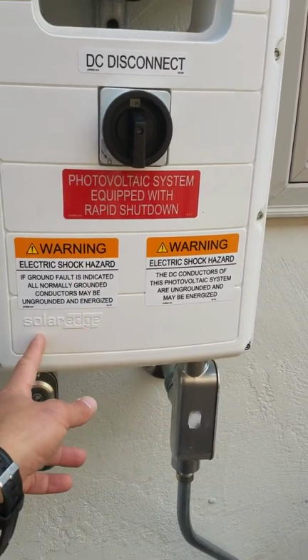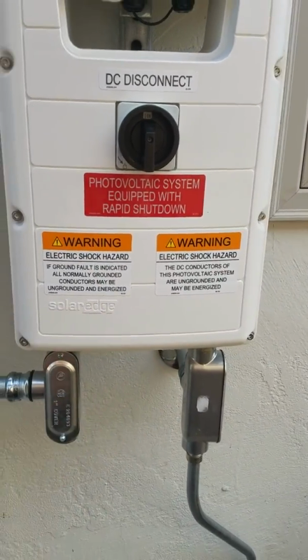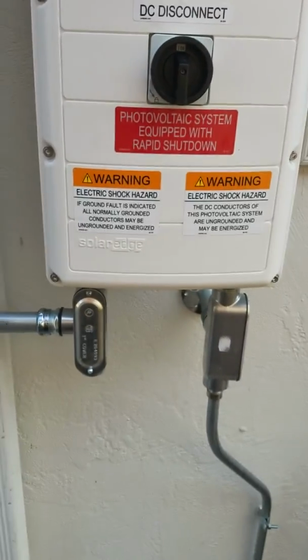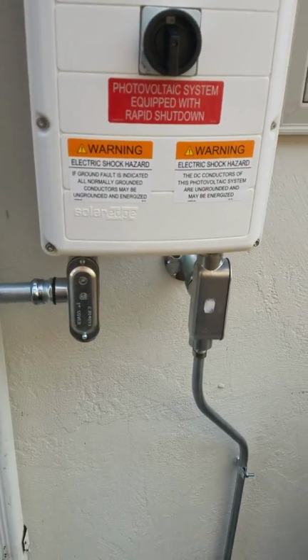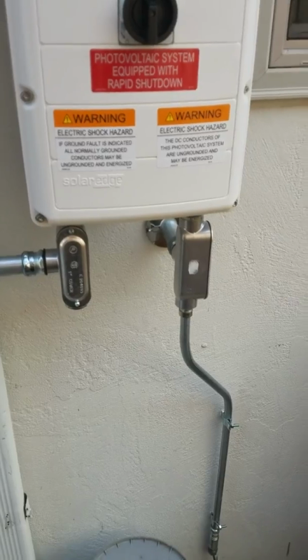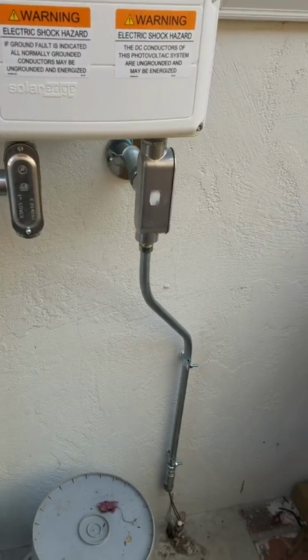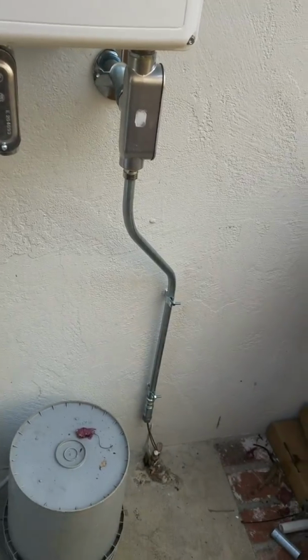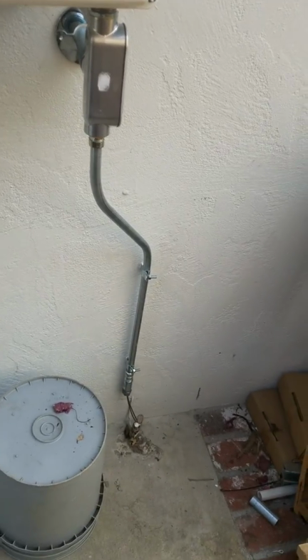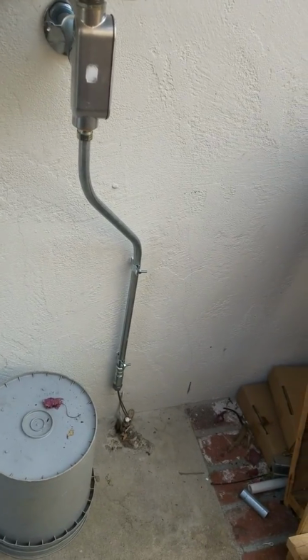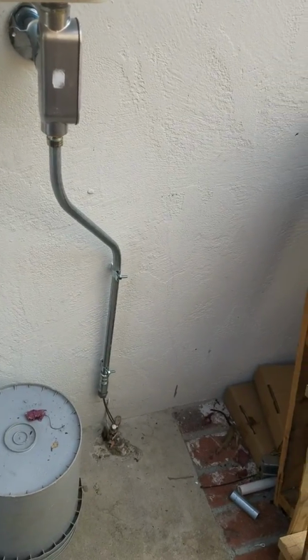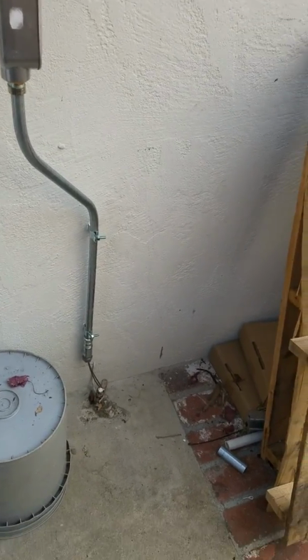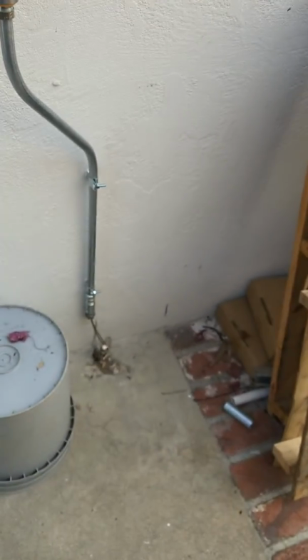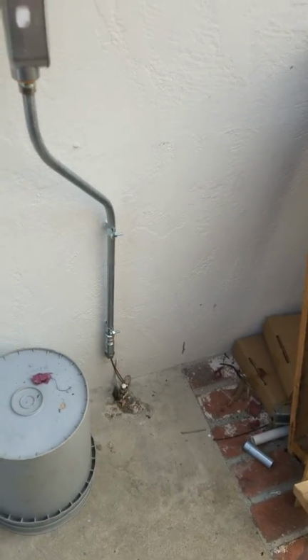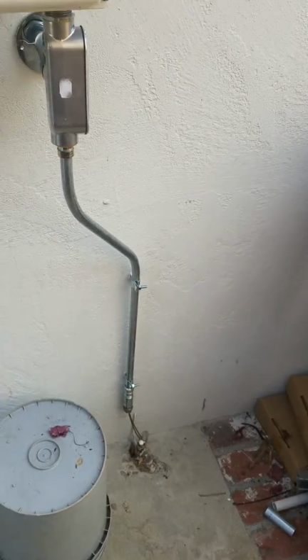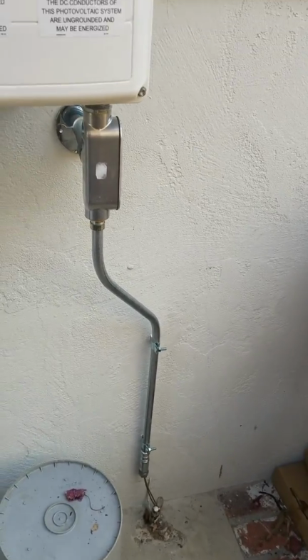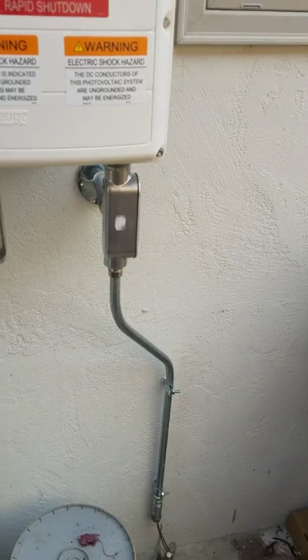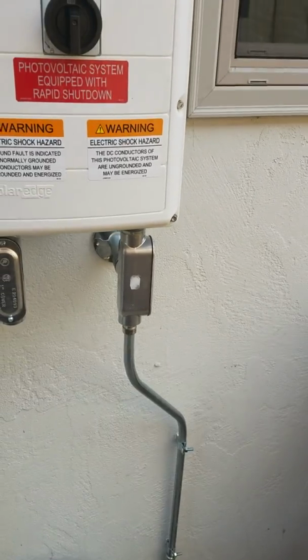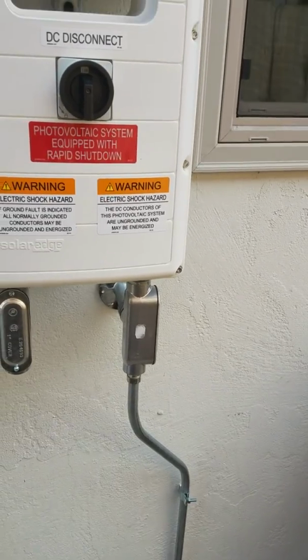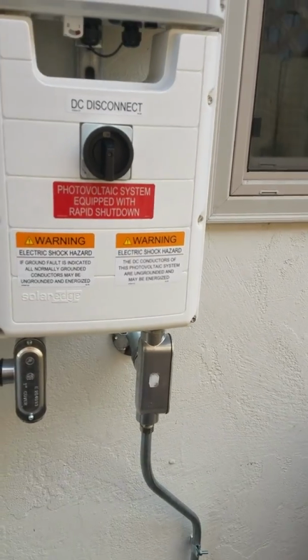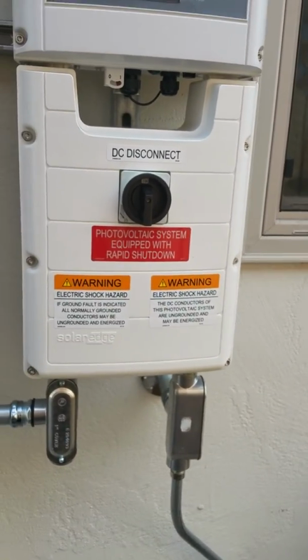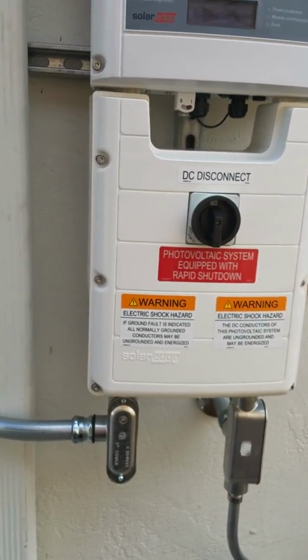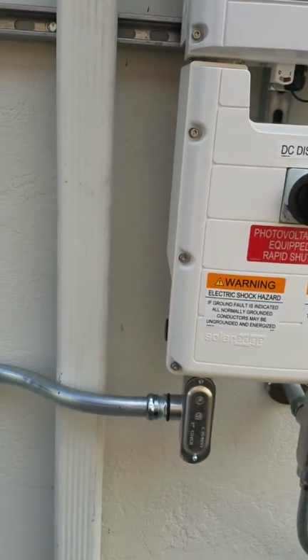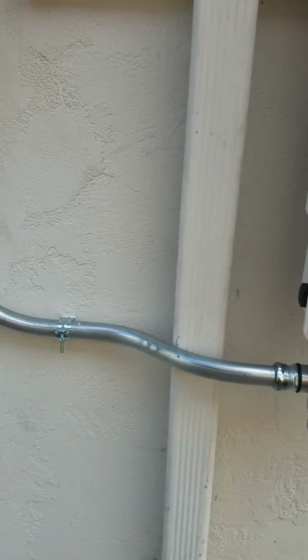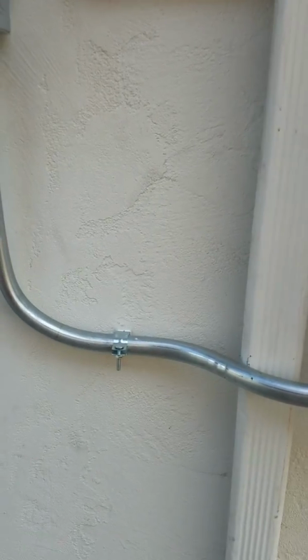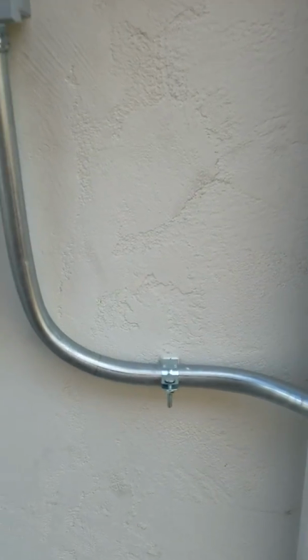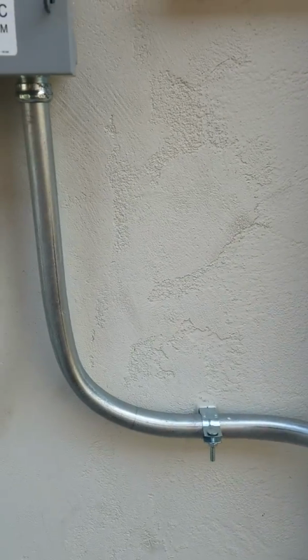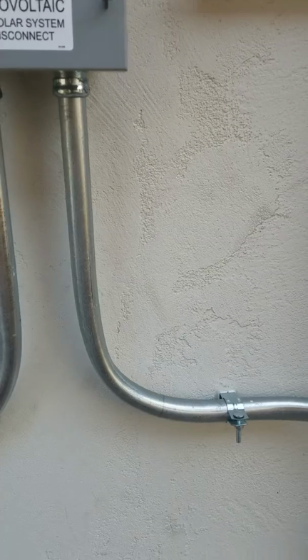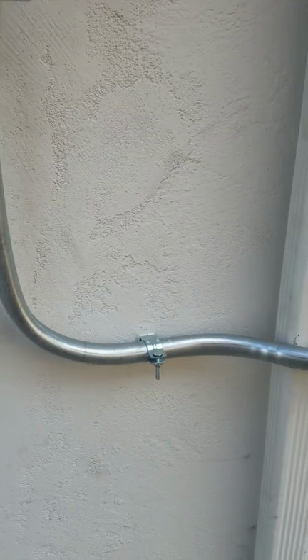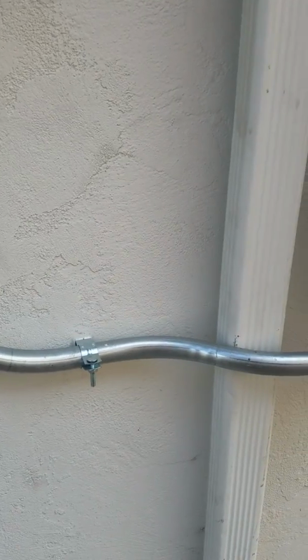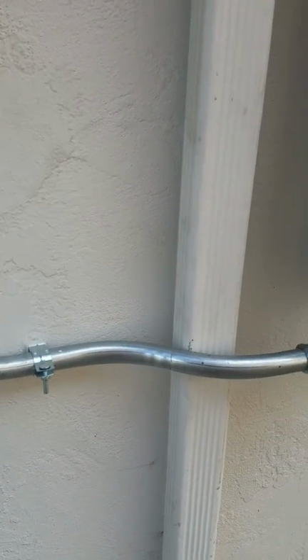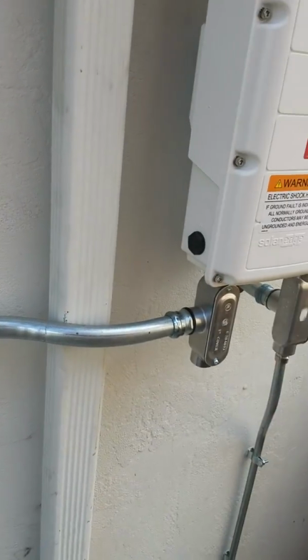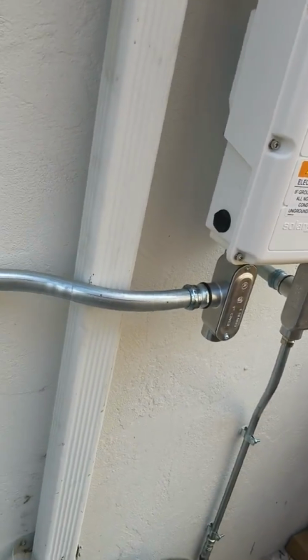But my wire stopped right here, so not really a big deal — I just spliced it inside there. It's not totally continuous end-to-end, but it is continuous to that grounding rod, which is the requirement. Then I bent all this conduit — it's one-inch conduit.